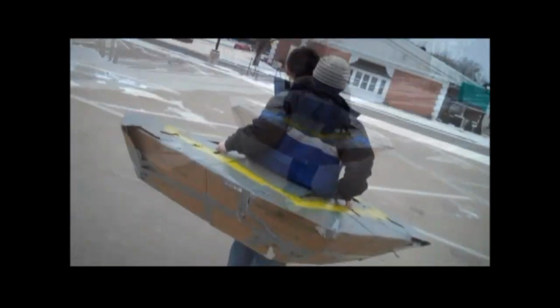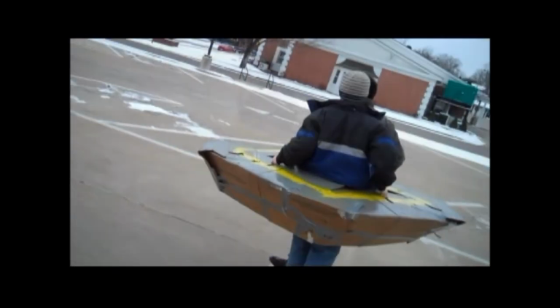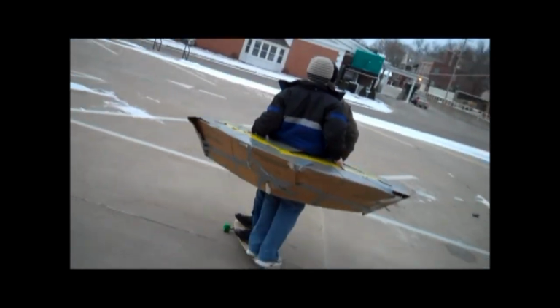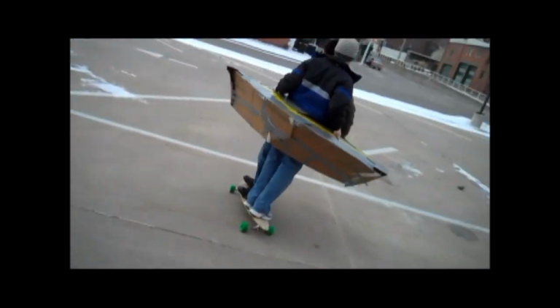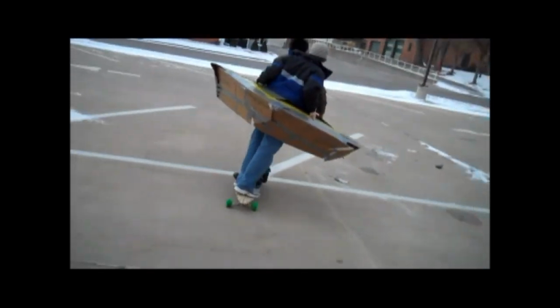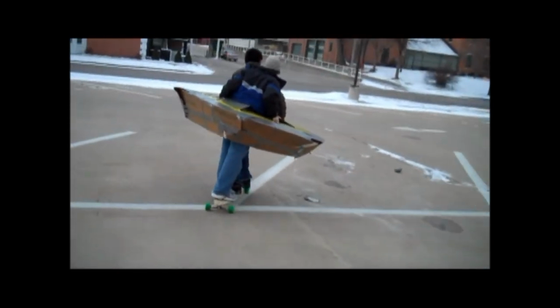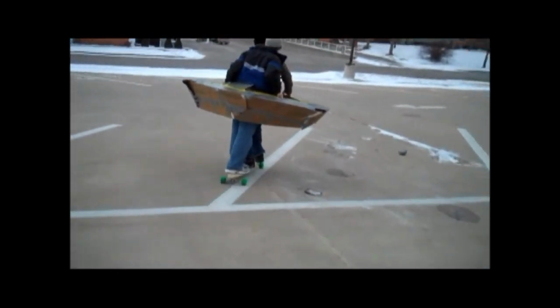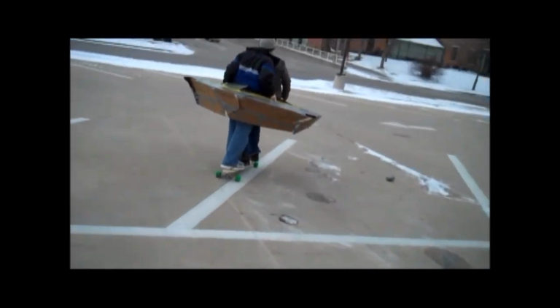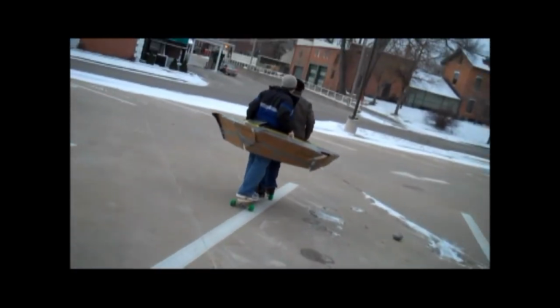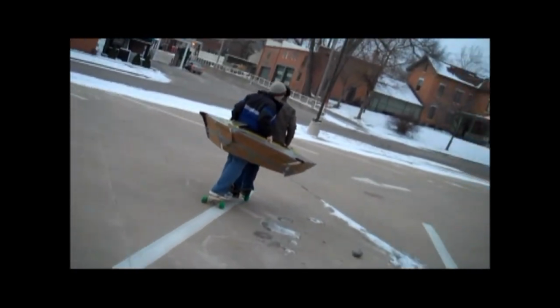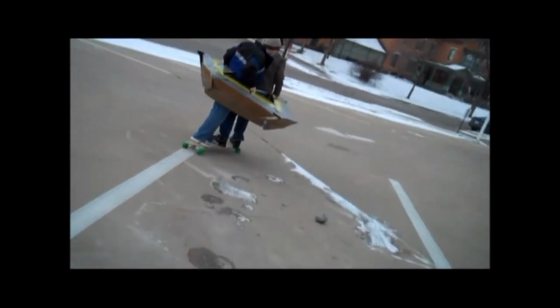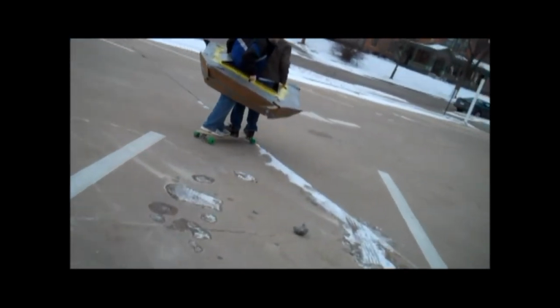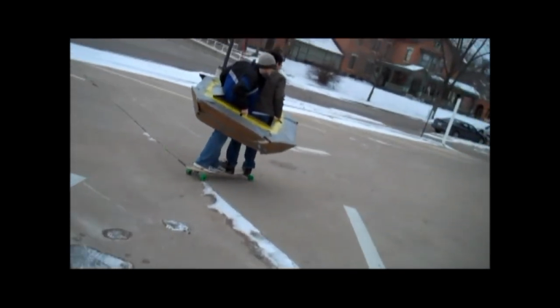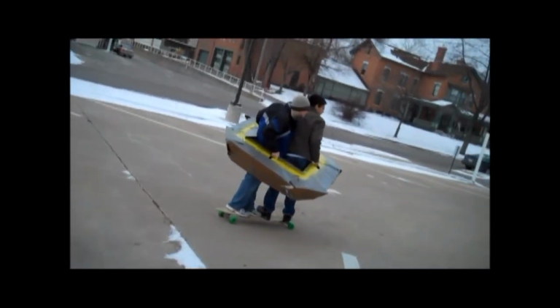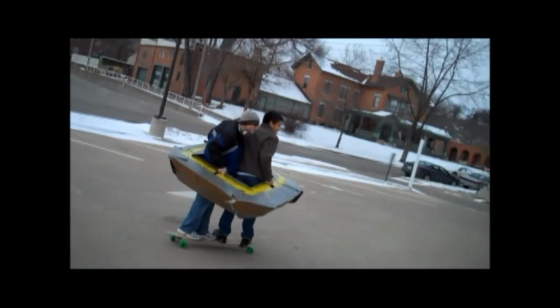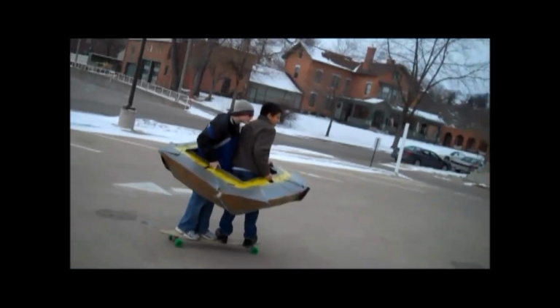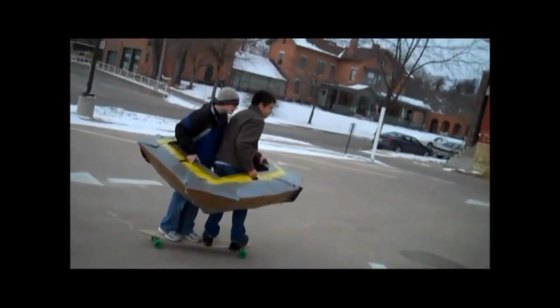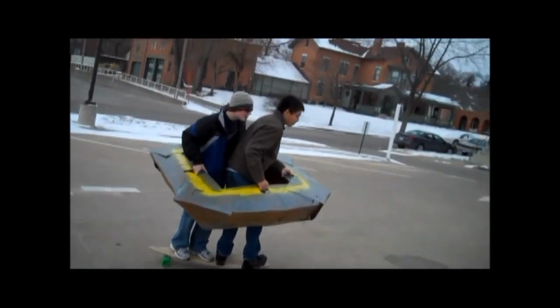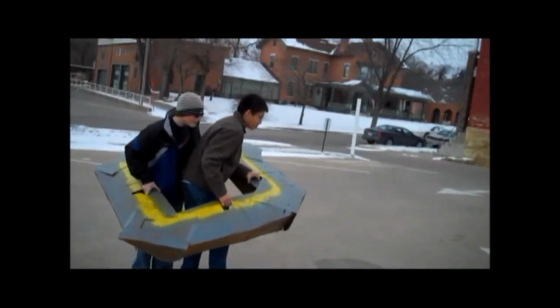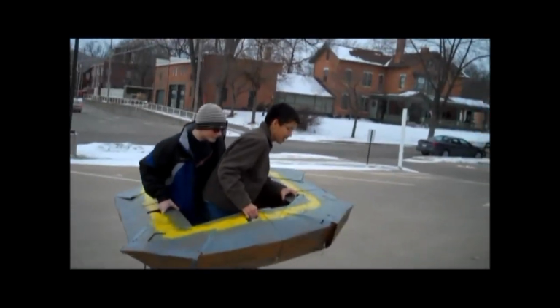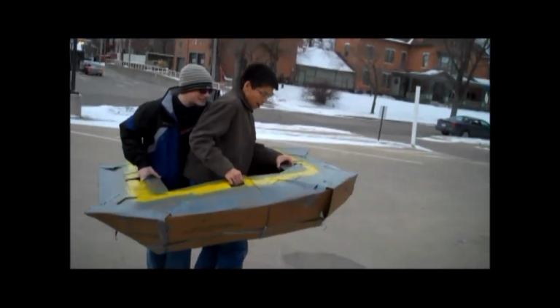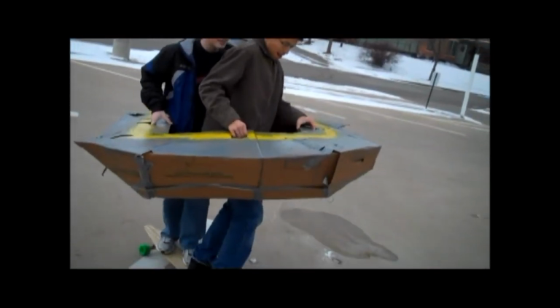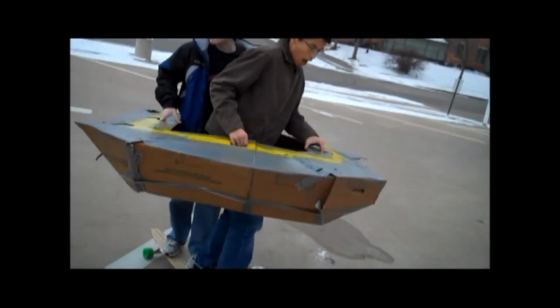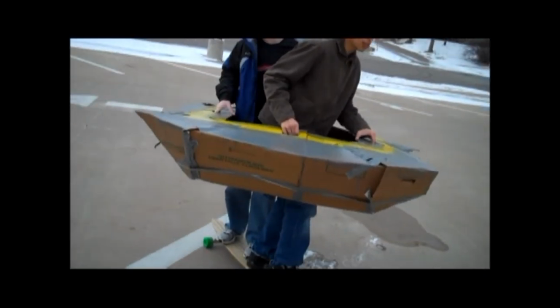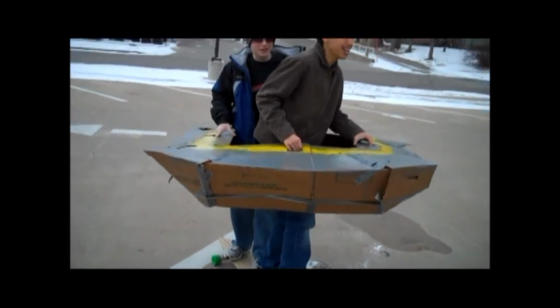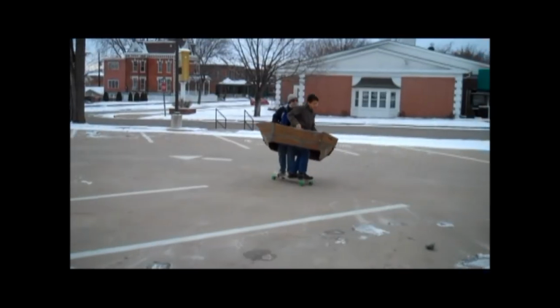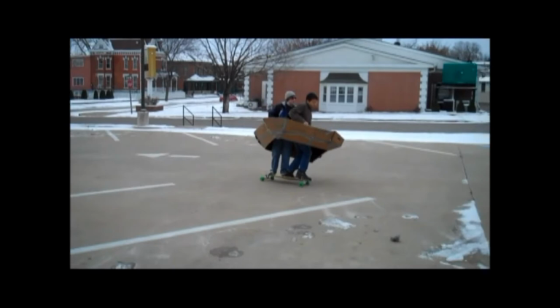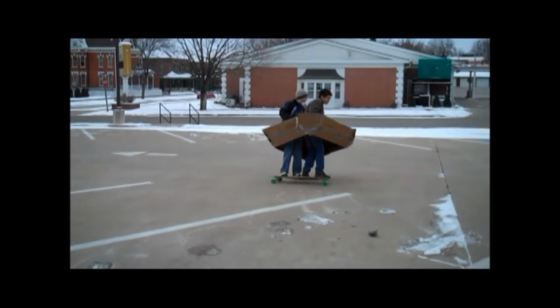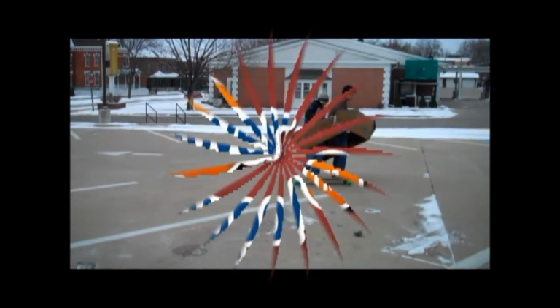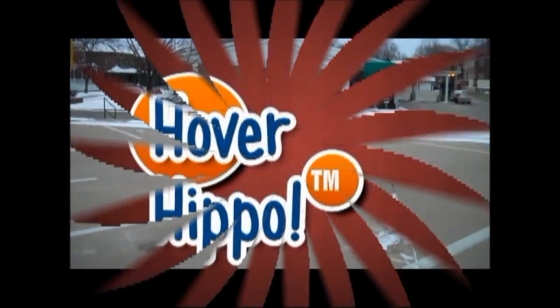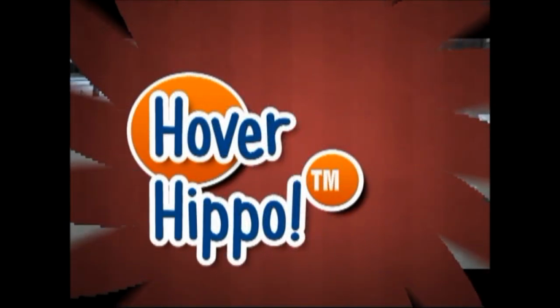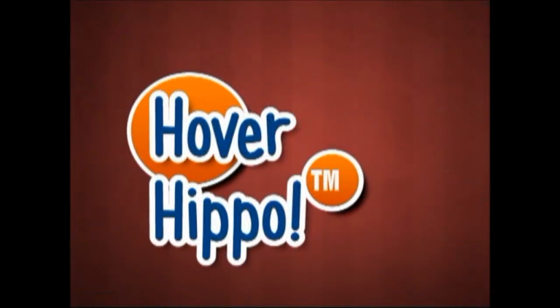Look at the grace of this beautiful machine. Look at the very smooth turns across that pavement. Look at these high speeds — brought to you only by the Hover Hippo.